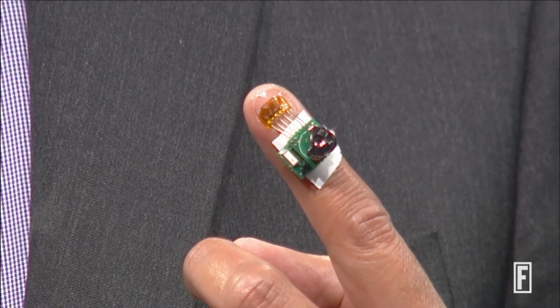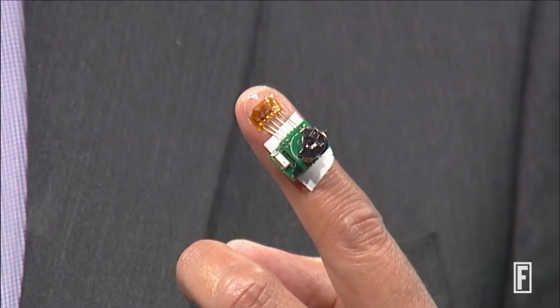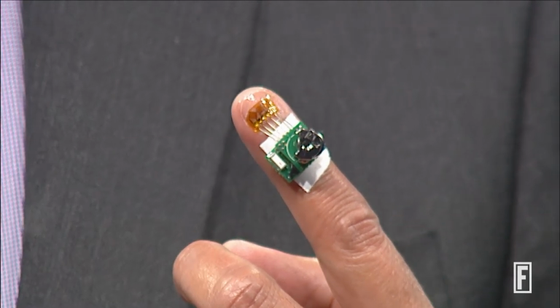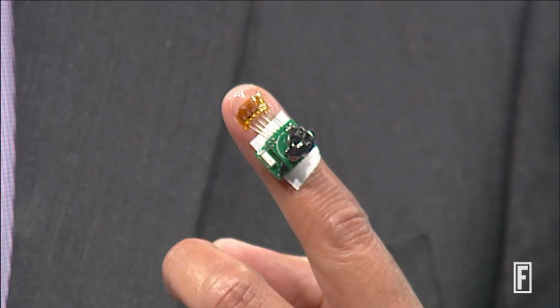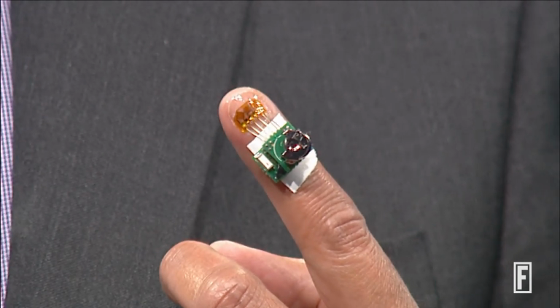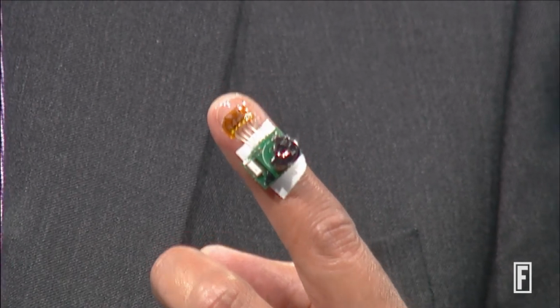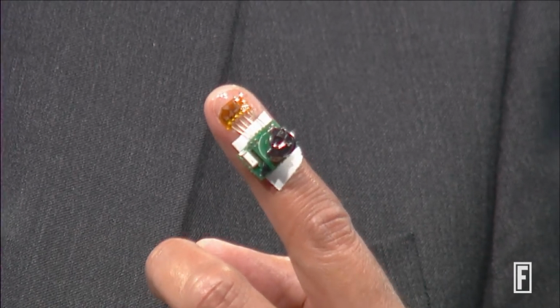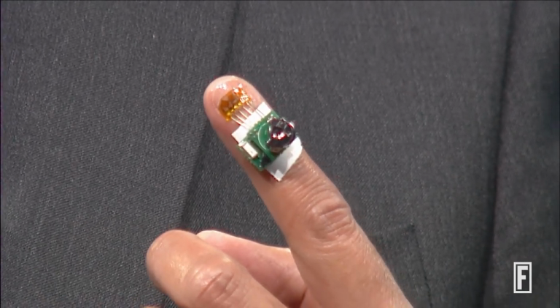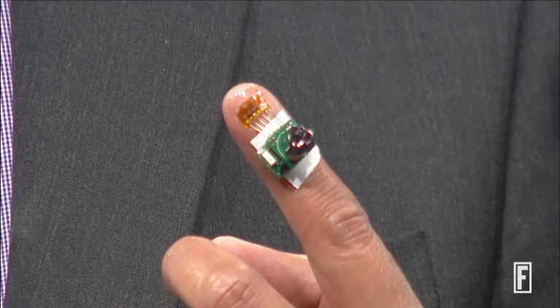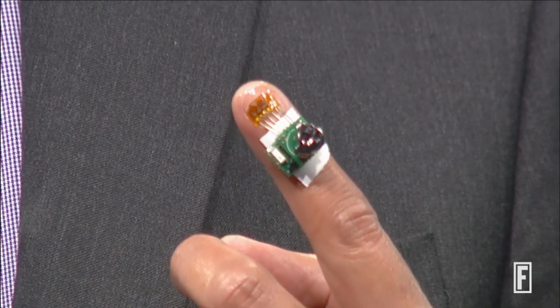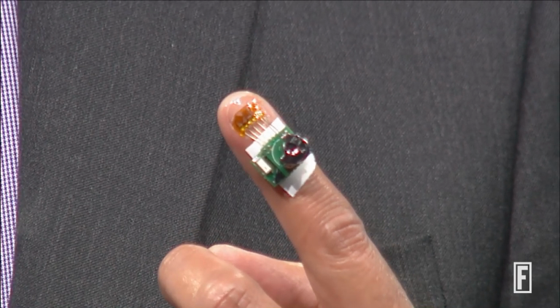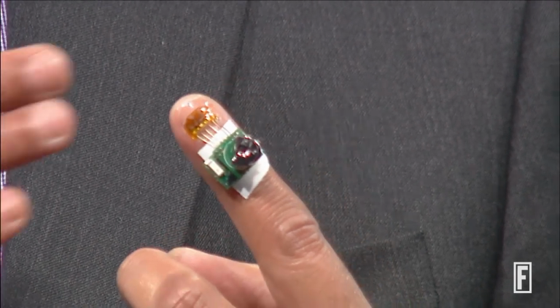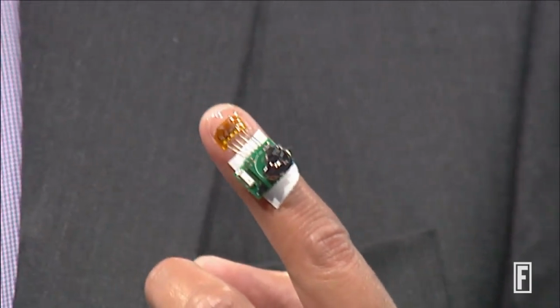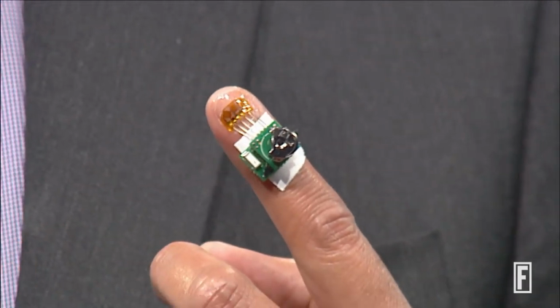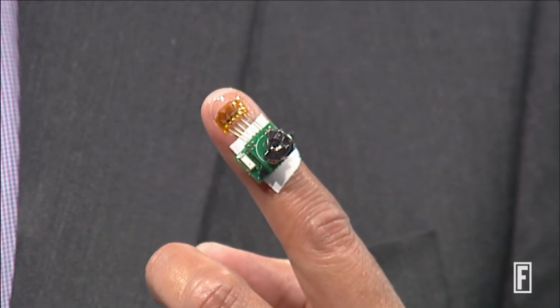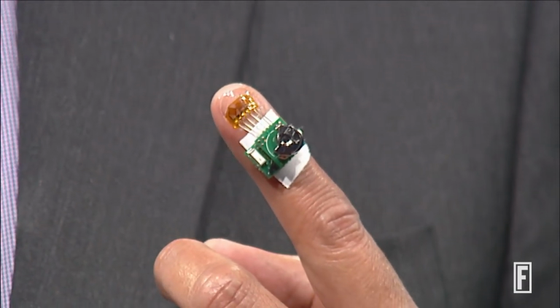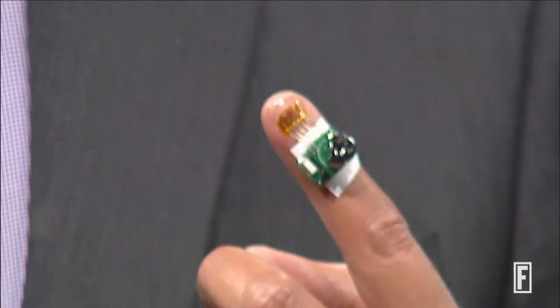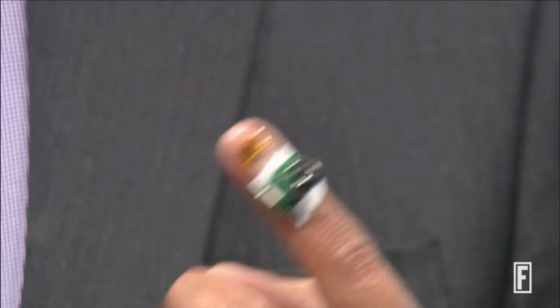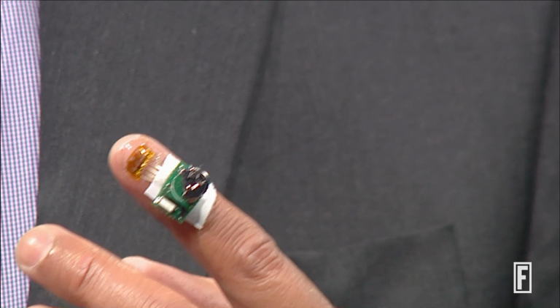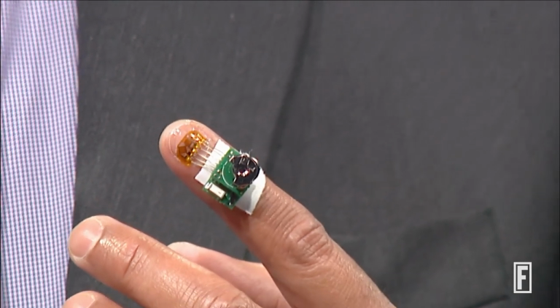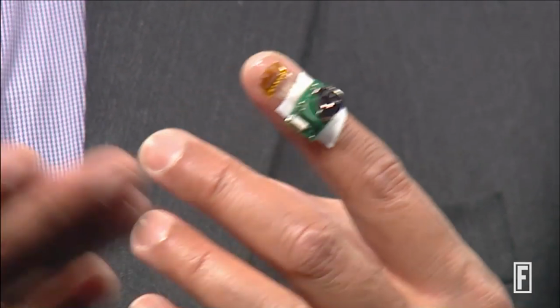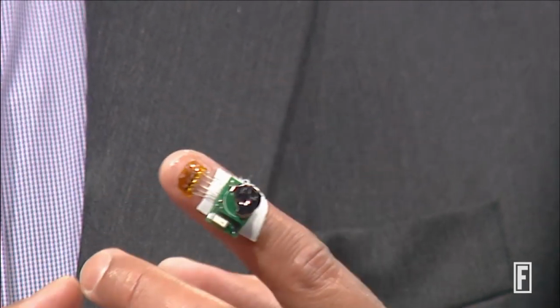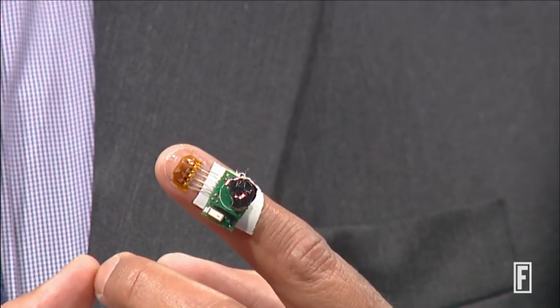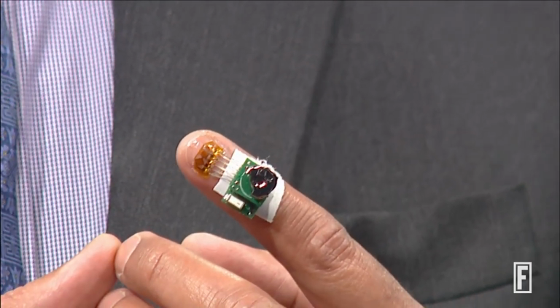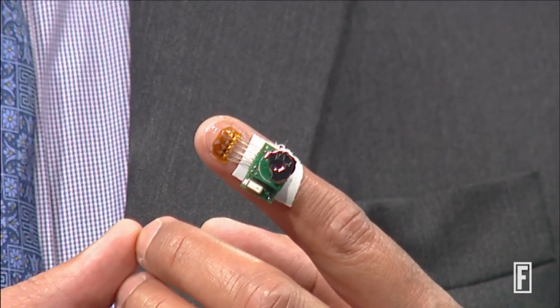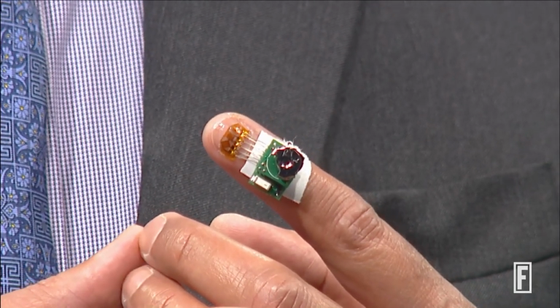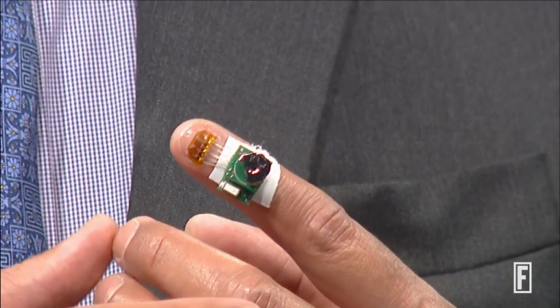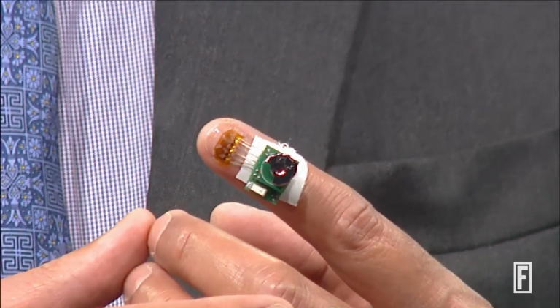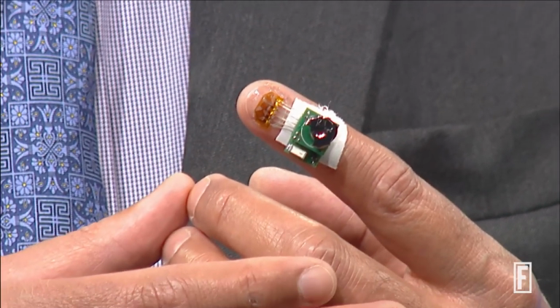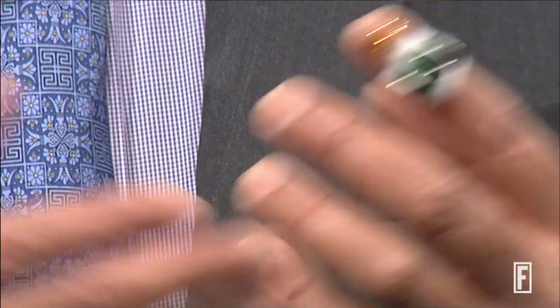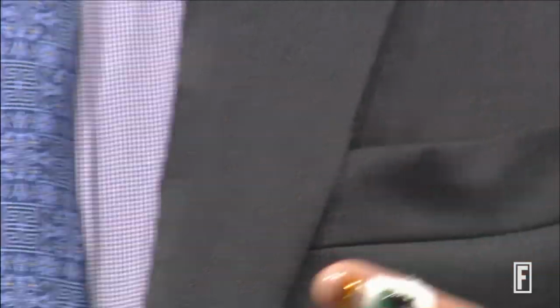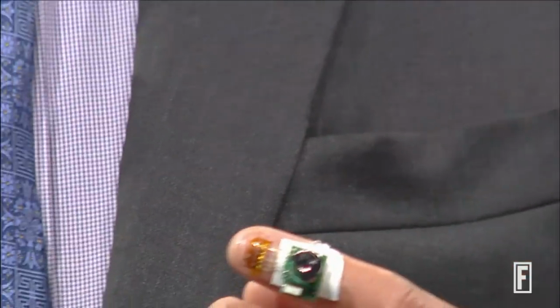The eventual form in which this device will be used is not what it looks like here. Think of it as the same form factor as your nail itself — that thickness, that size — just pasted on your nail, and that's the device. But I will demonstrate to you what this prototype device does already.